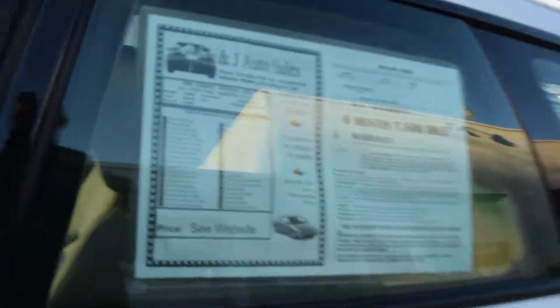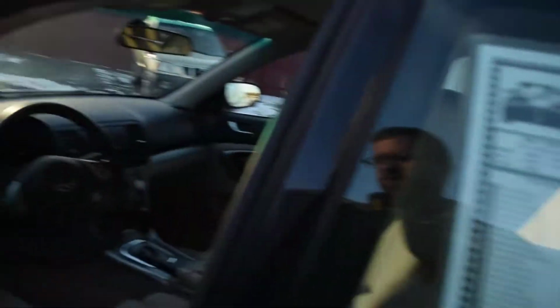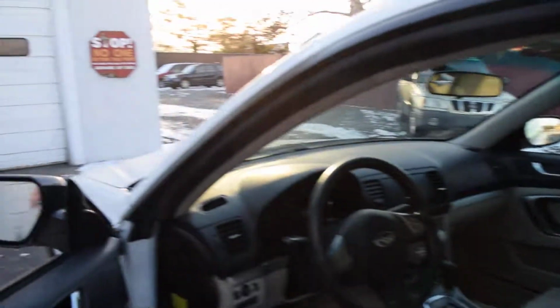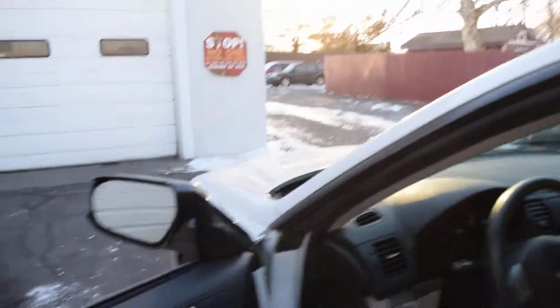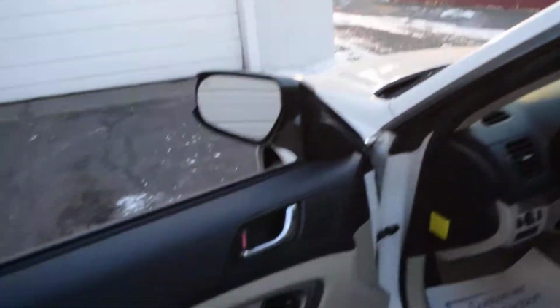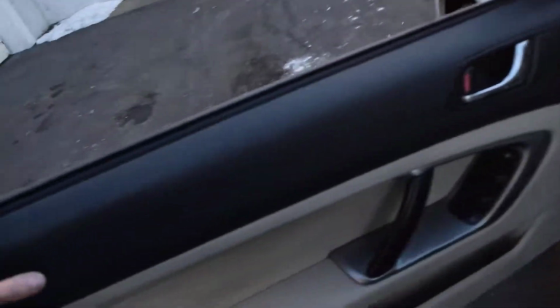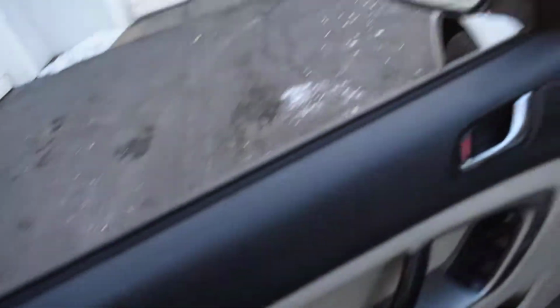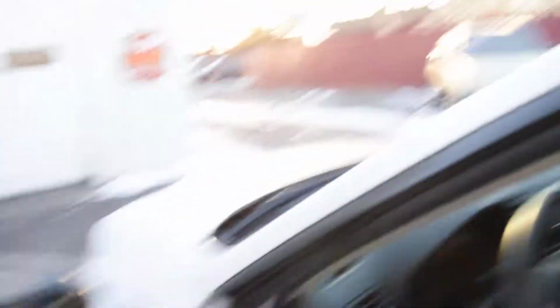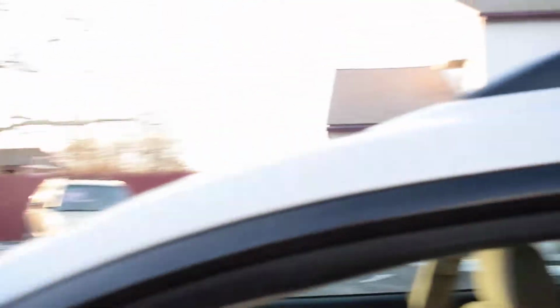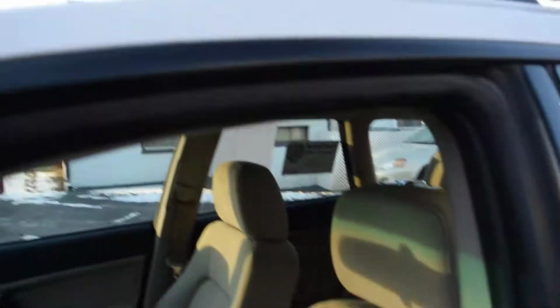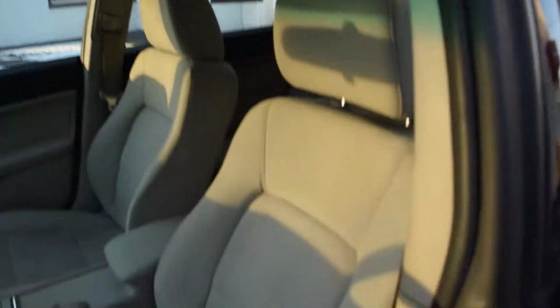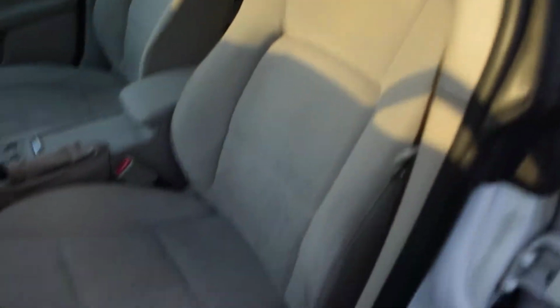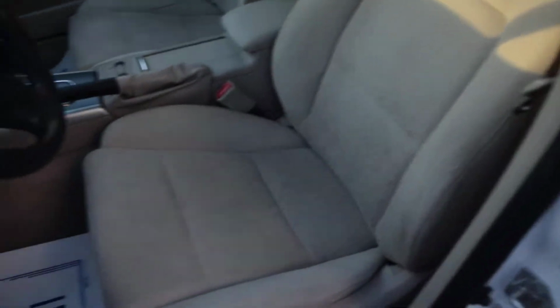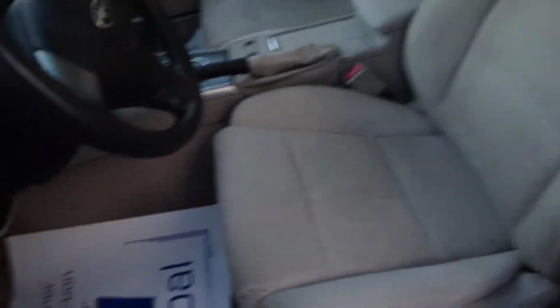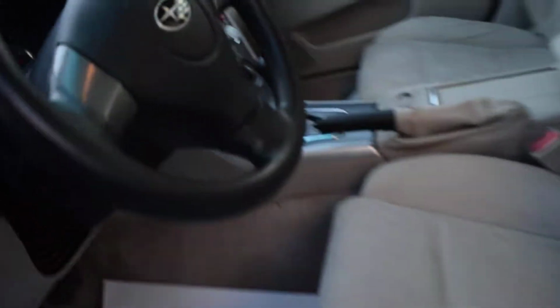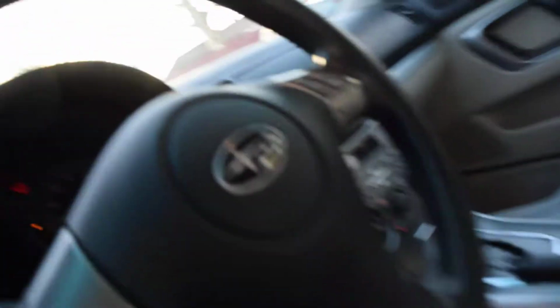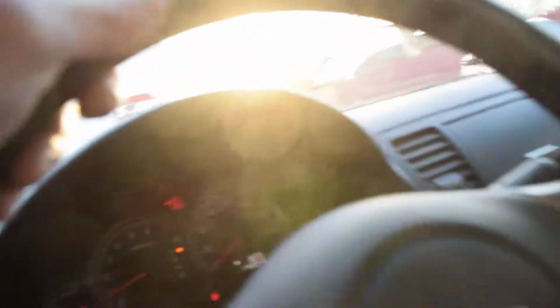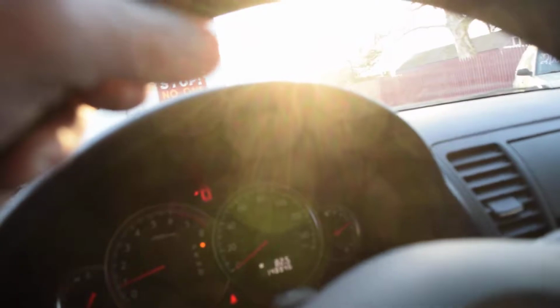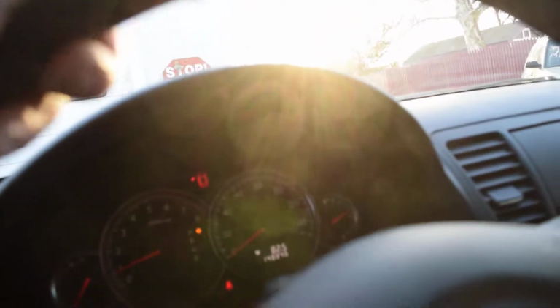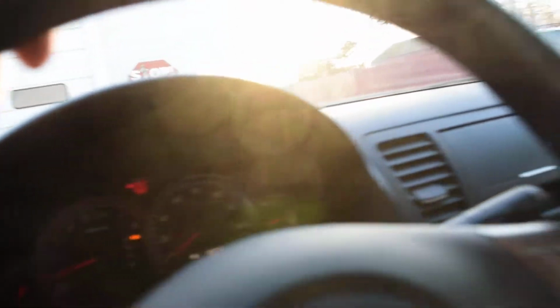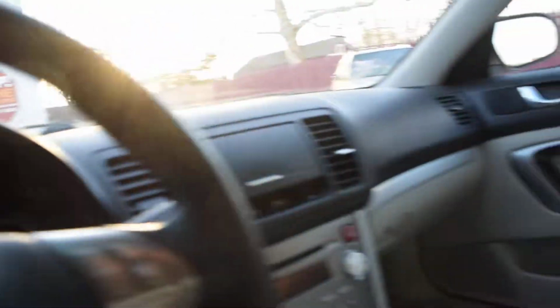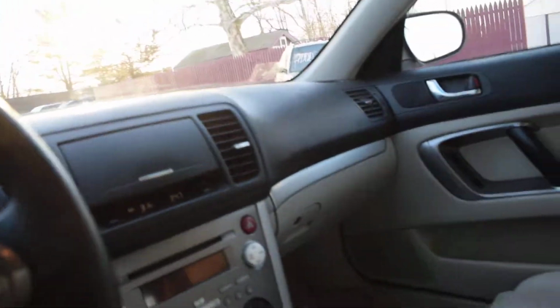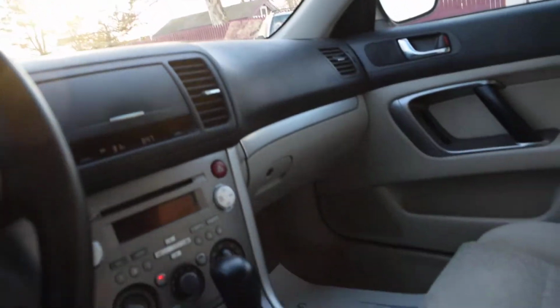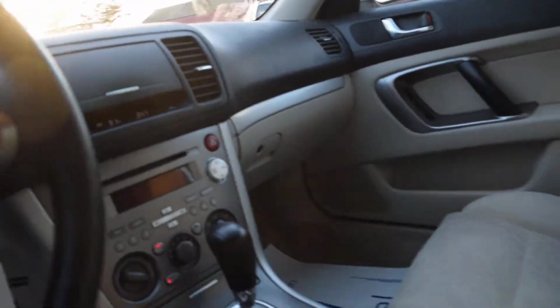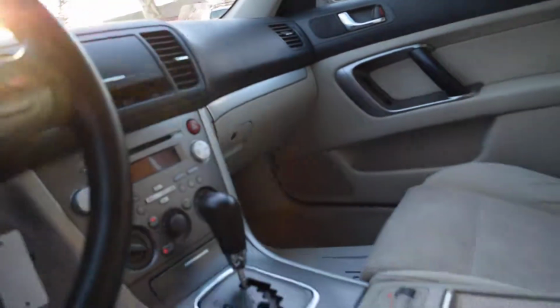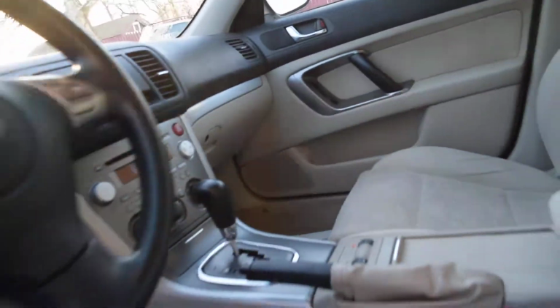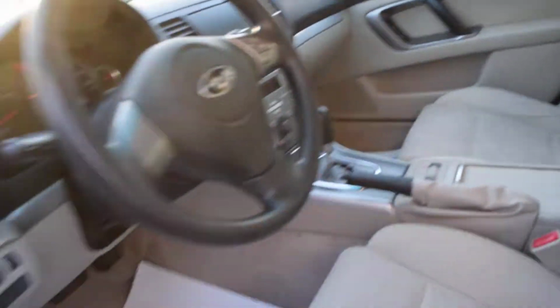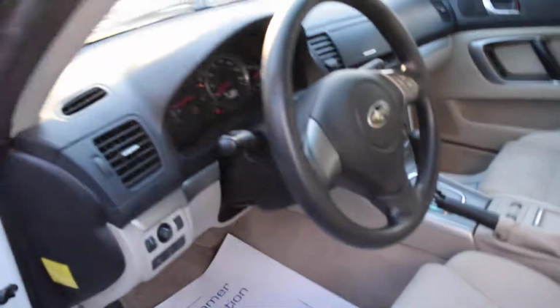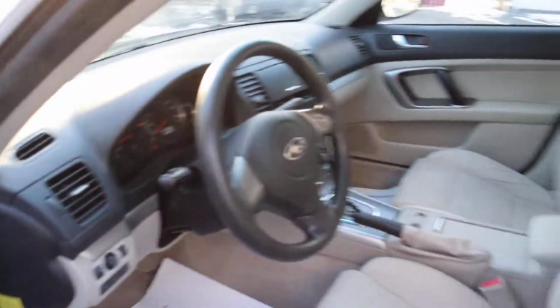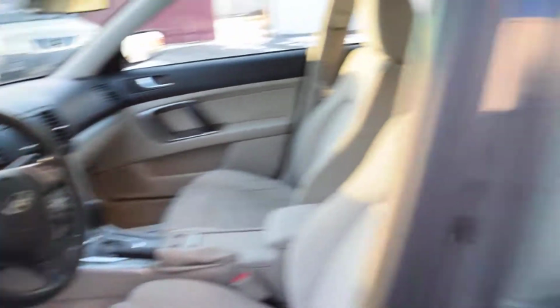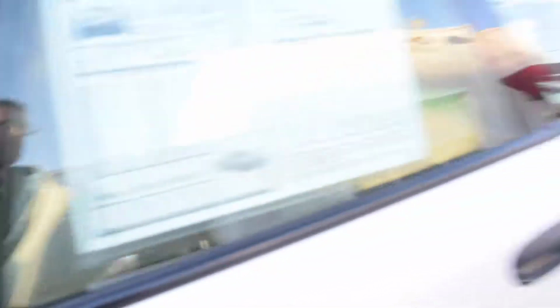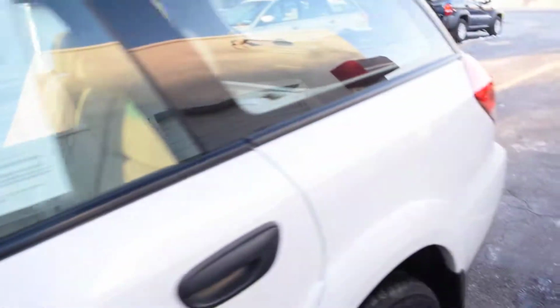Take a peek inside here. It's got power windows, locks, and mirrors. Bright interior — it's pretty darn clean. CD player, AC, and this one does have auxiliary input in the center console there.